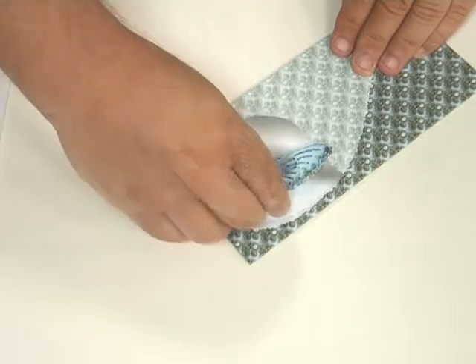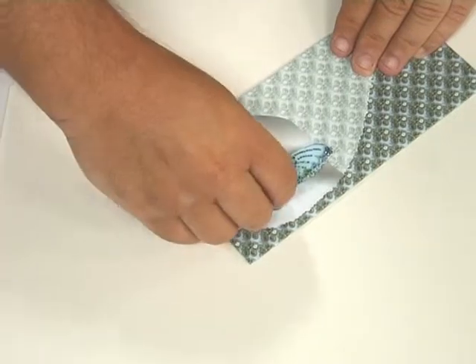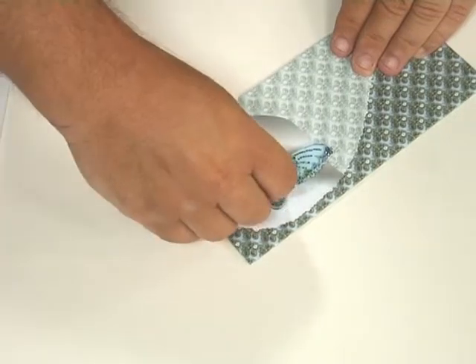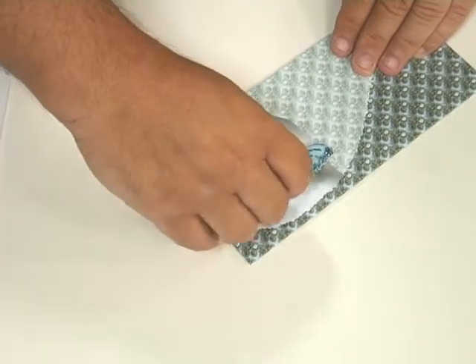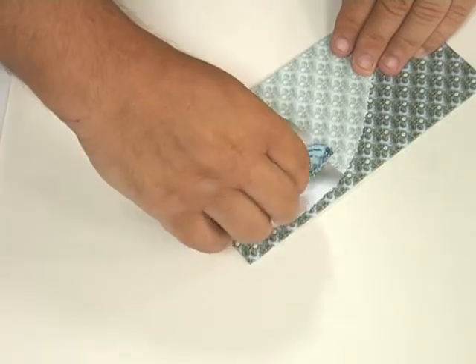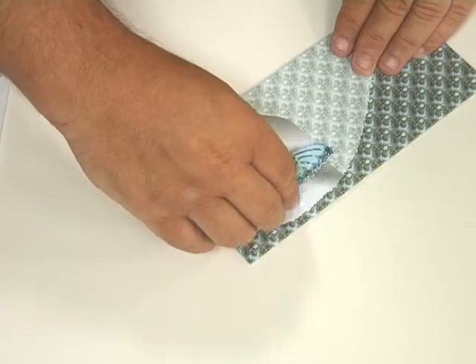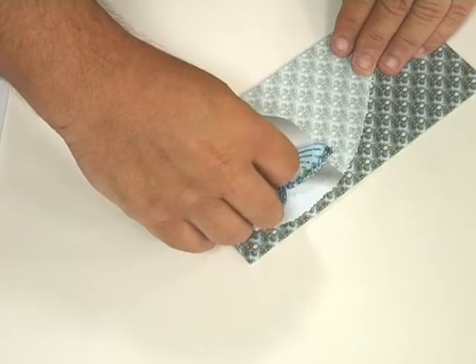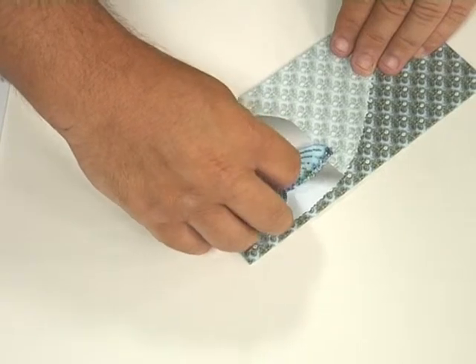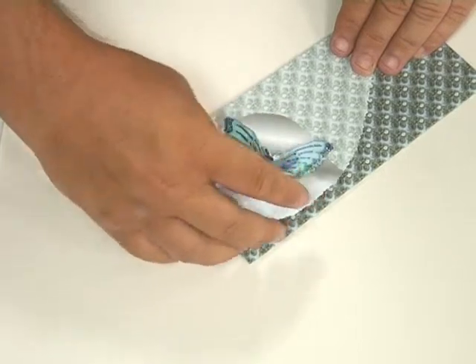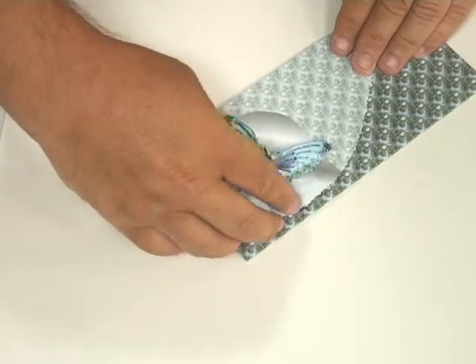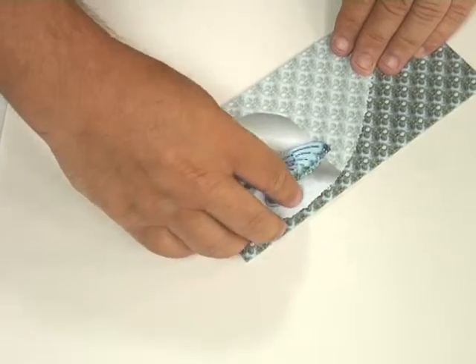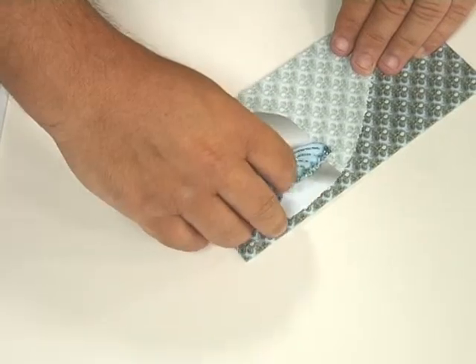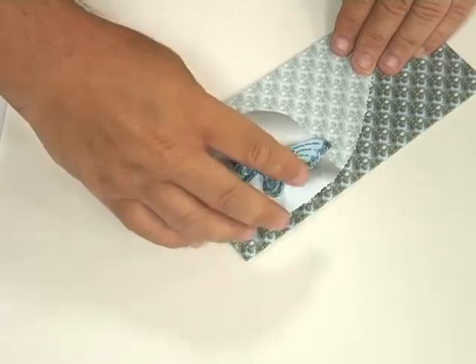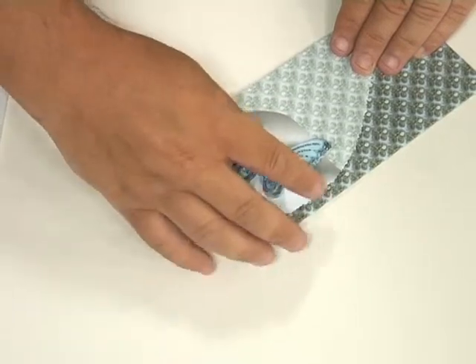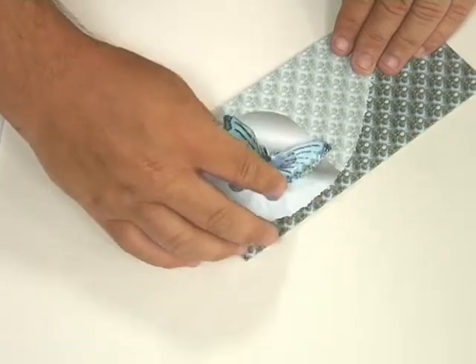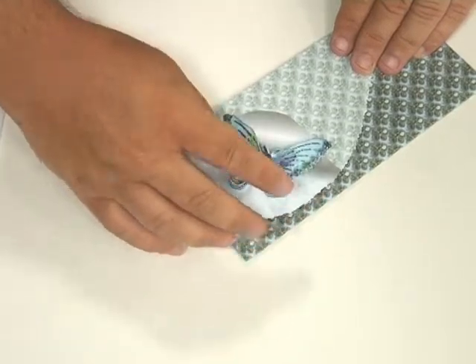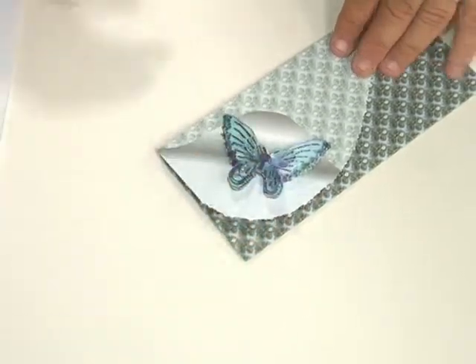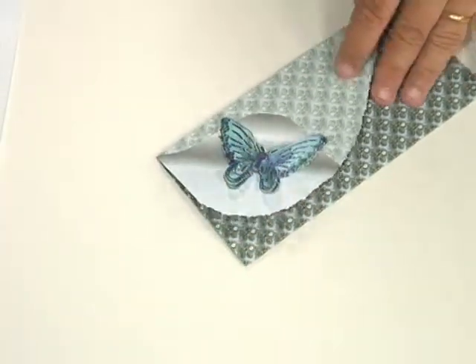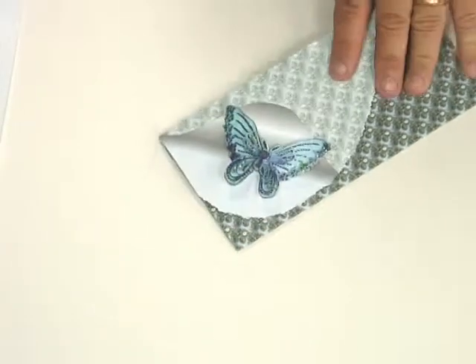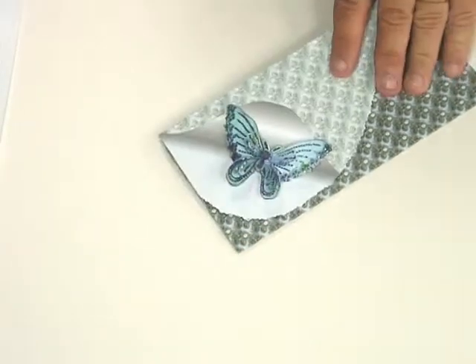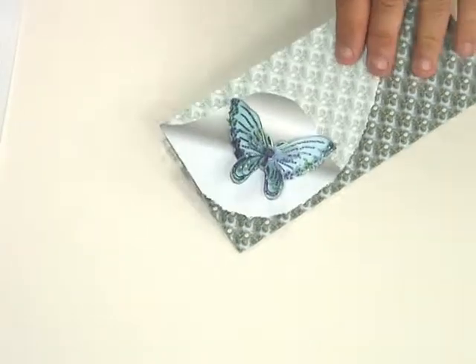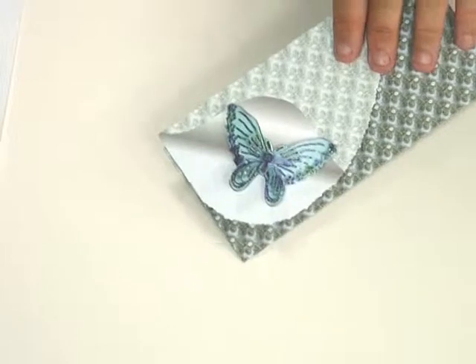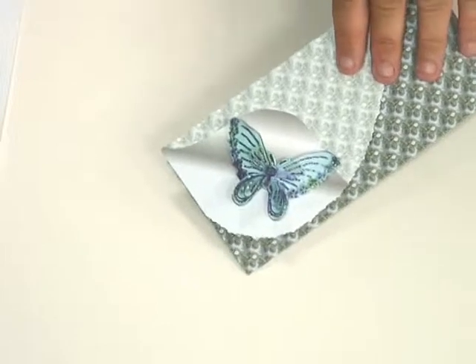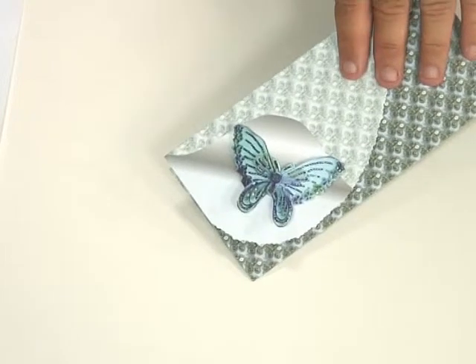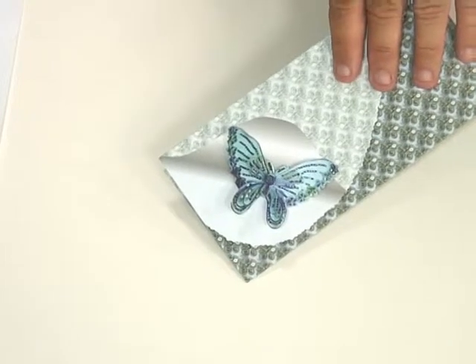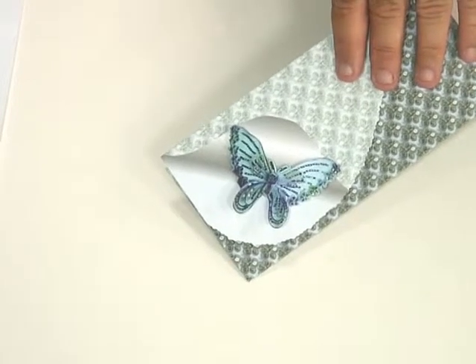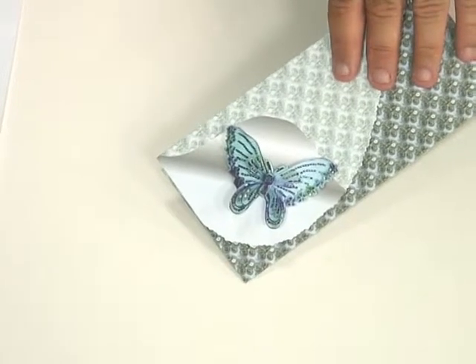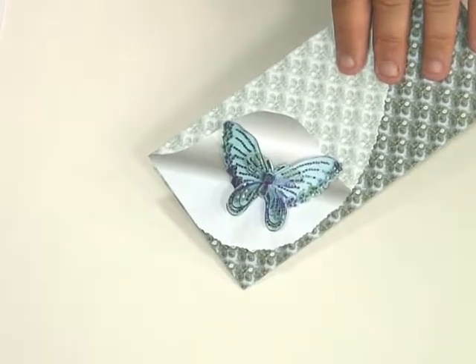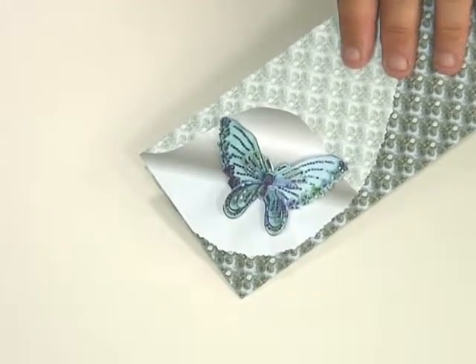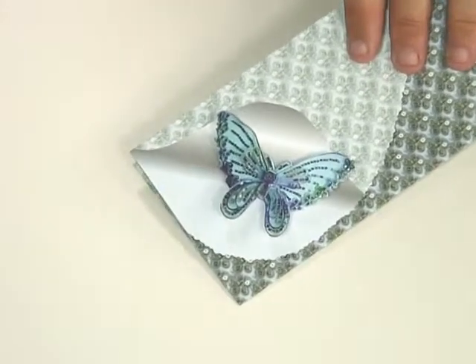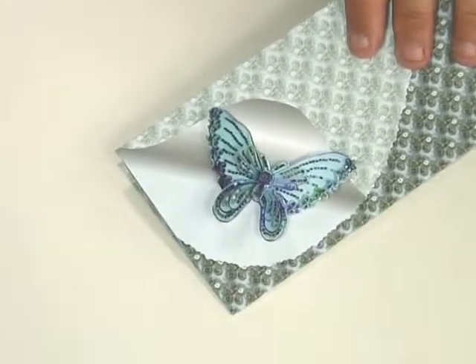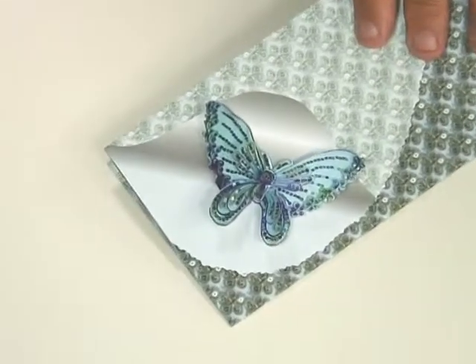Then just flip it up a little bit so it gives it more of a 3D look, and you've got that beautiful butterfly on the front of your card.